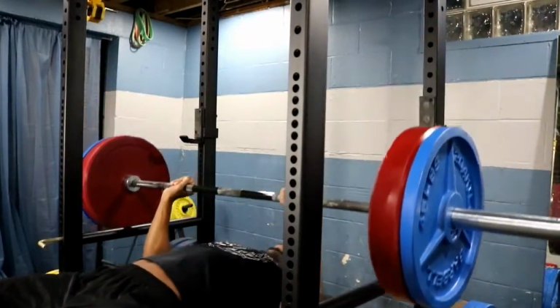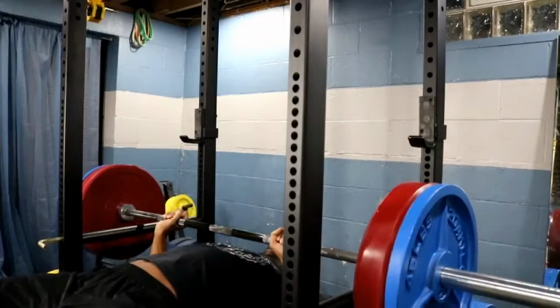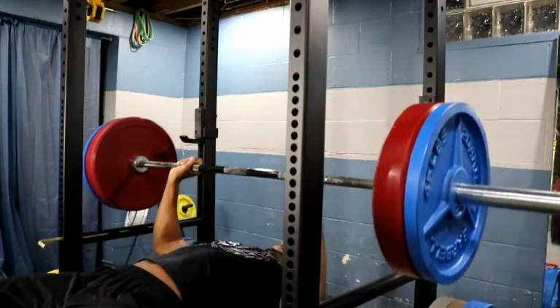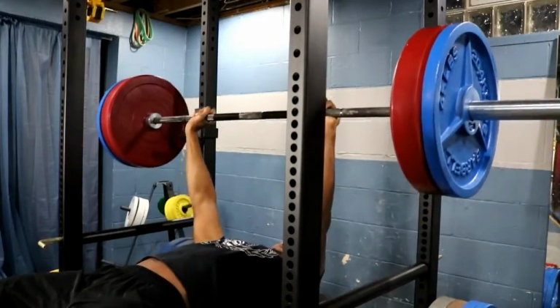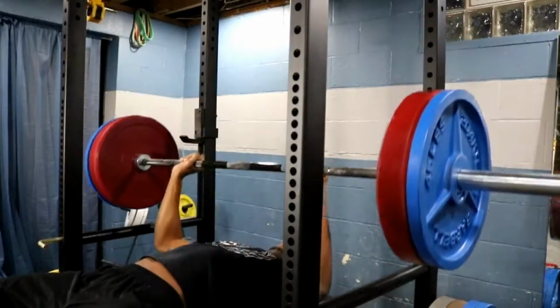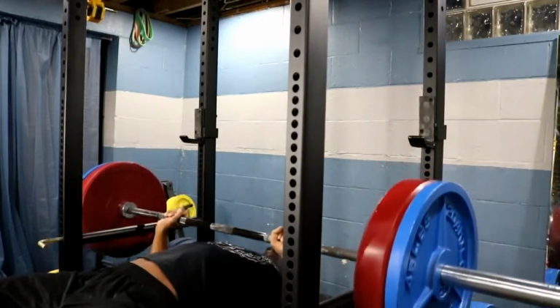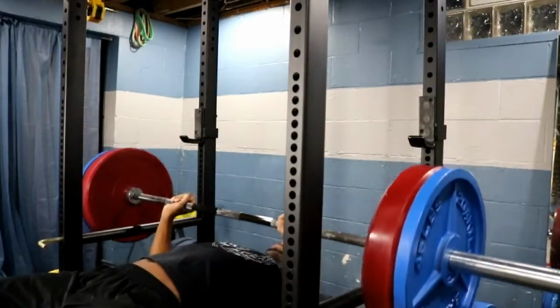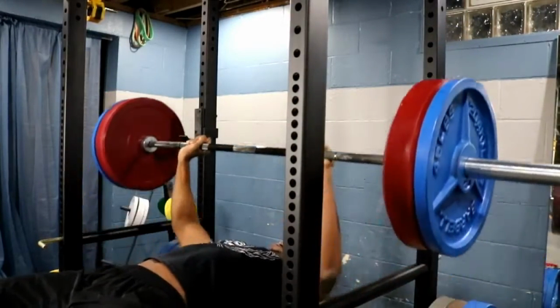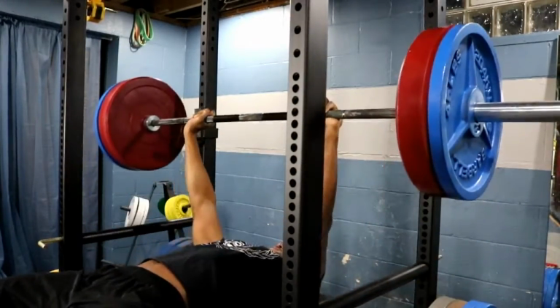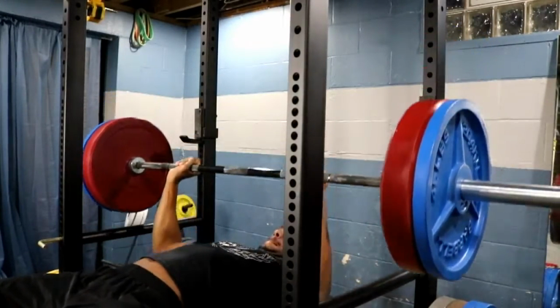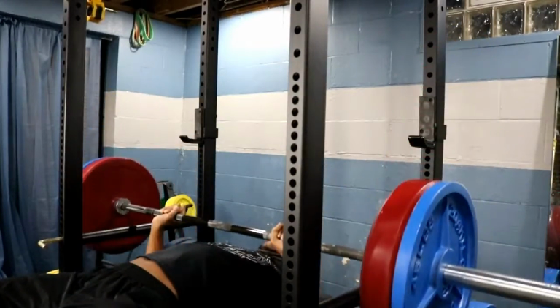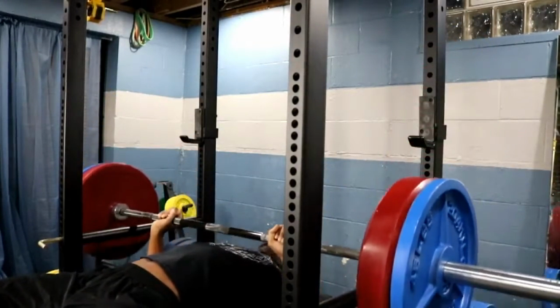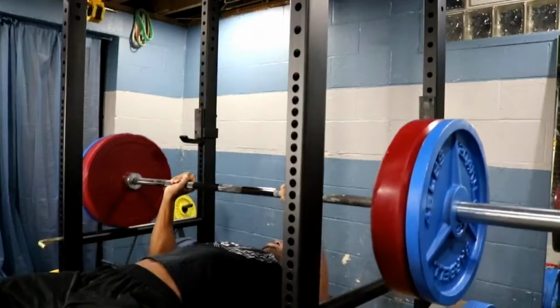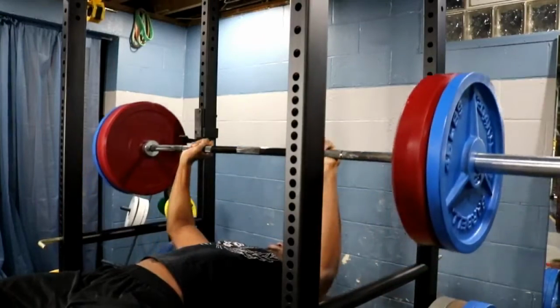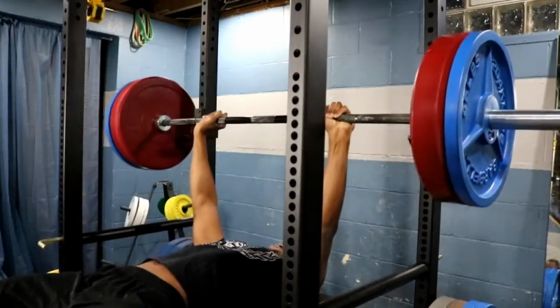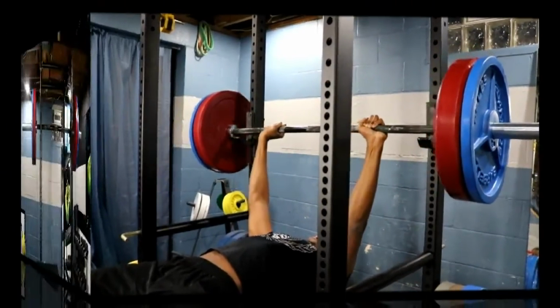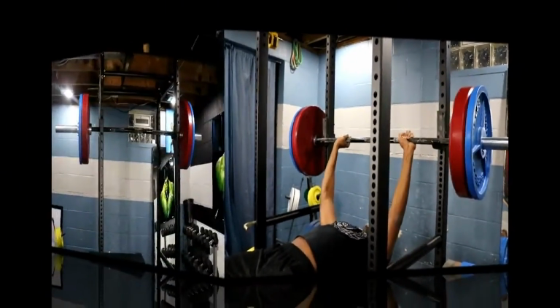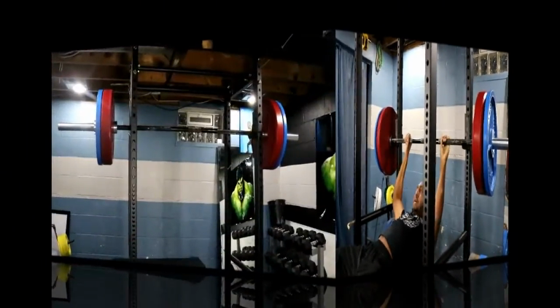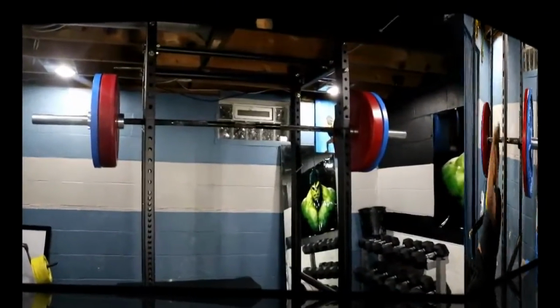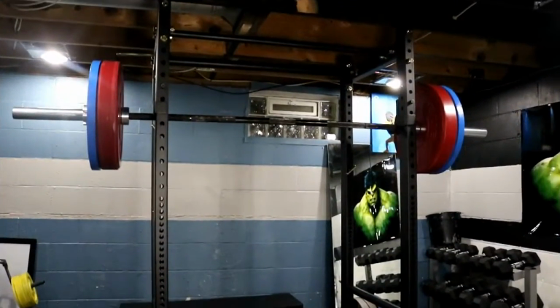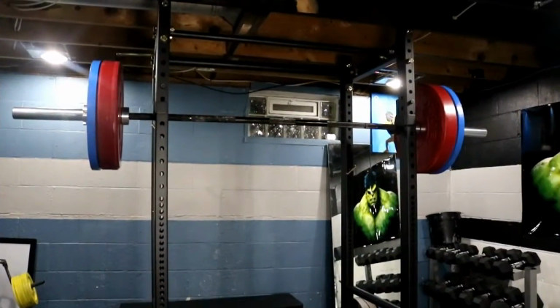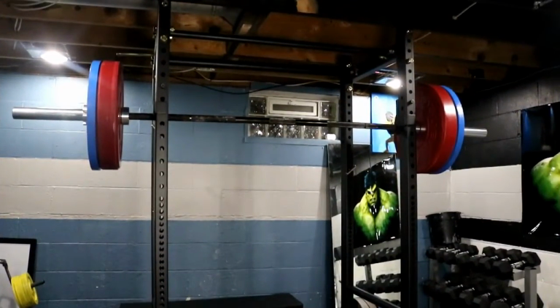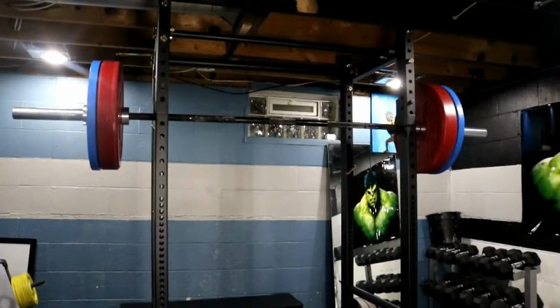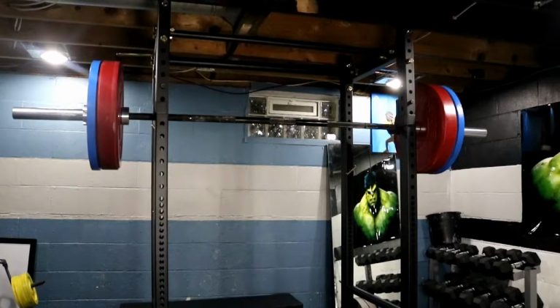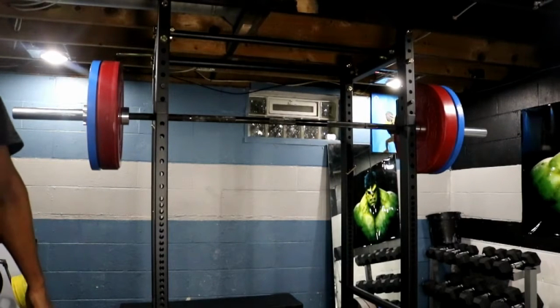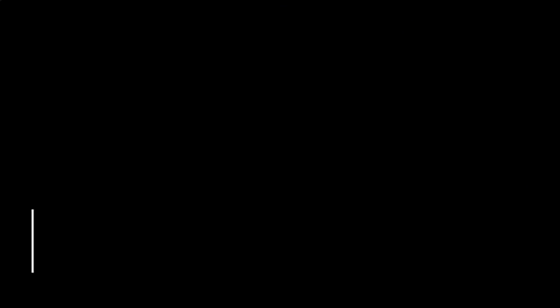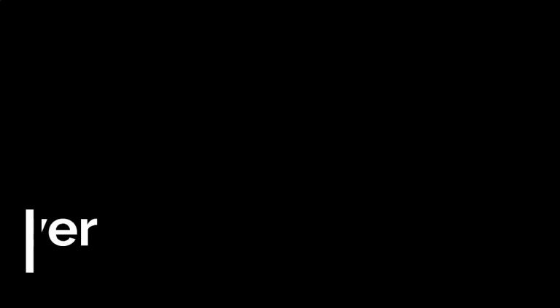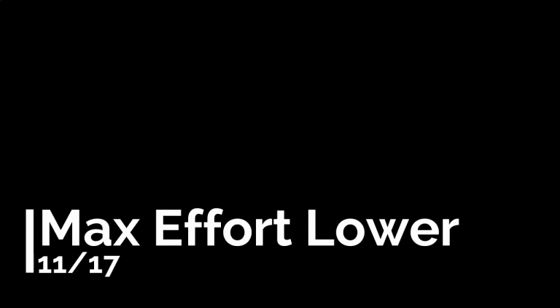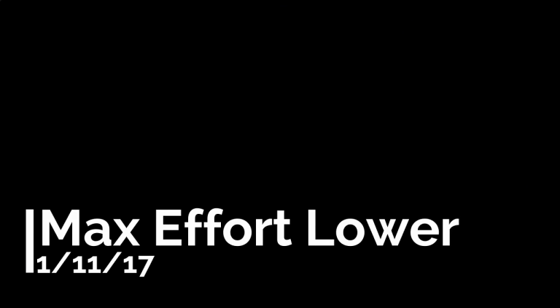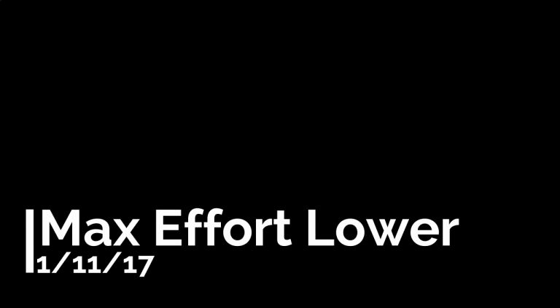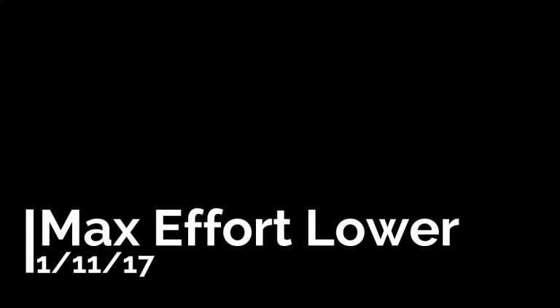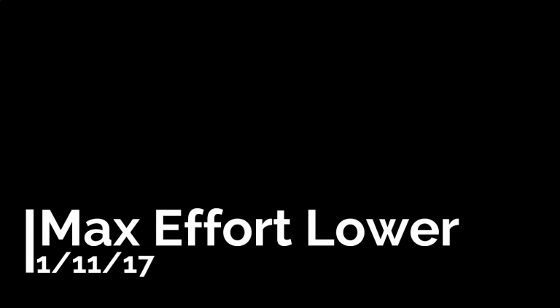Right now you're looking at my max effort days. Worked up to 315x2 on a 1 board and finished with close grip 245x5. I think about 365 right after it.